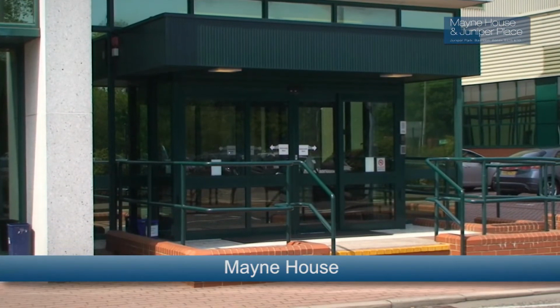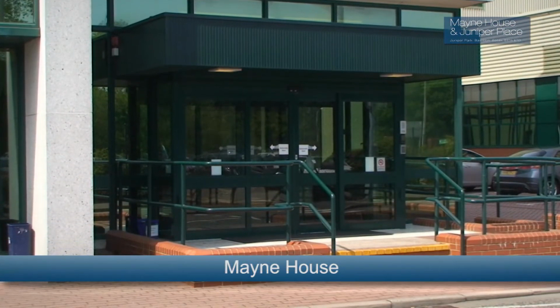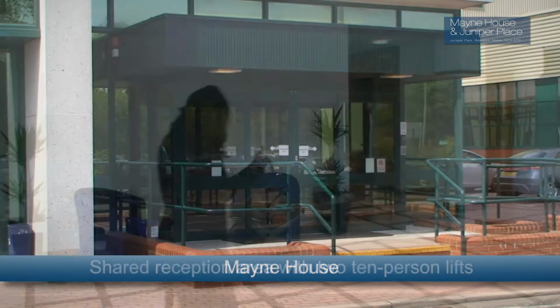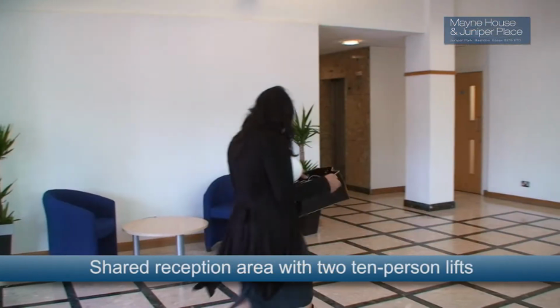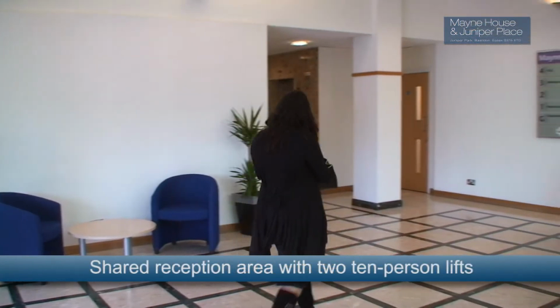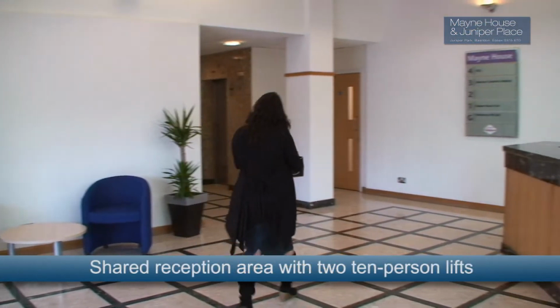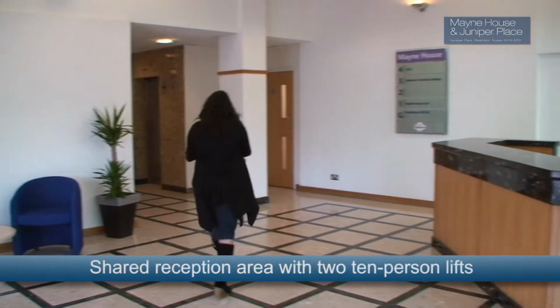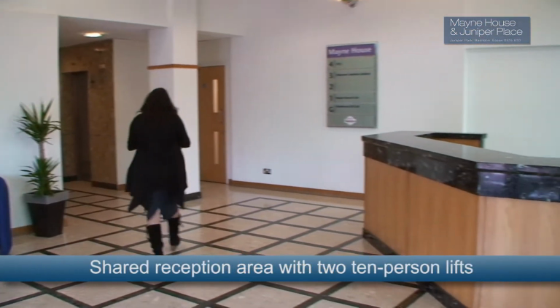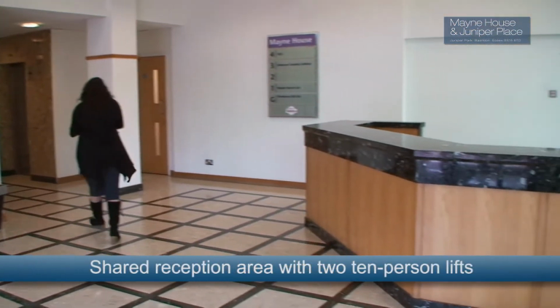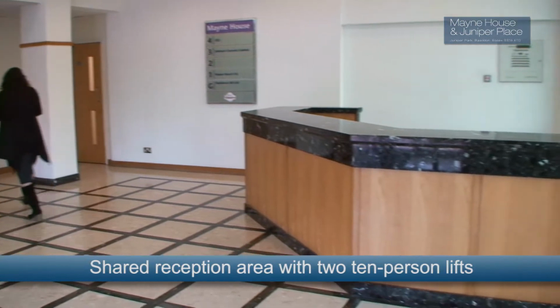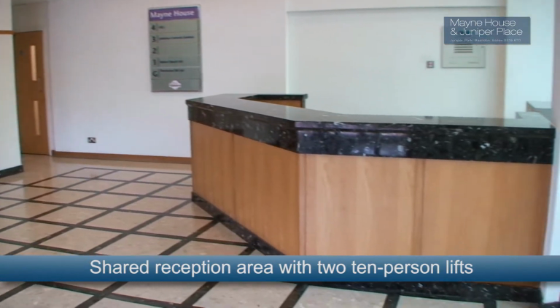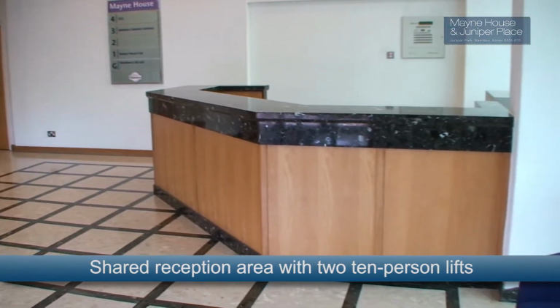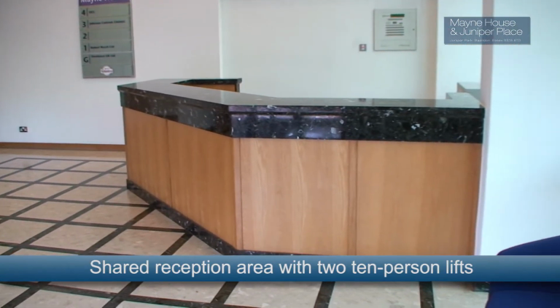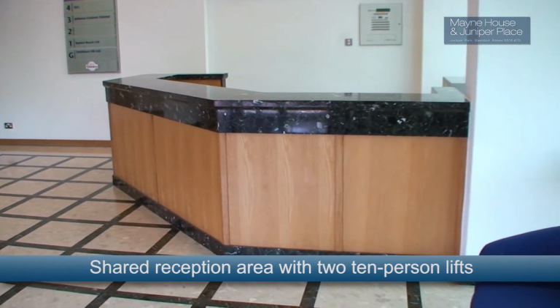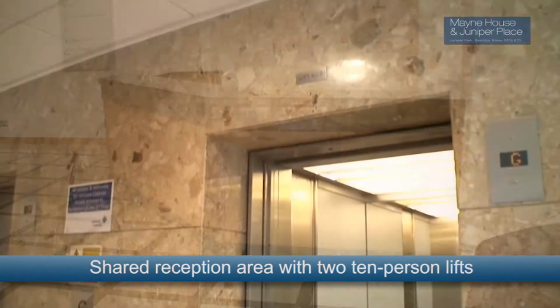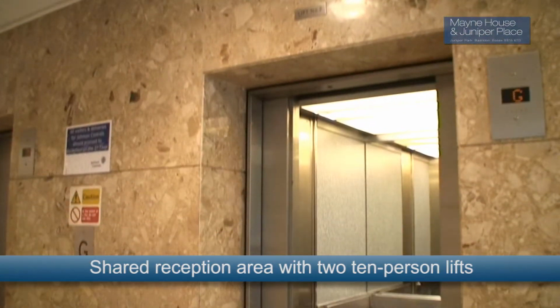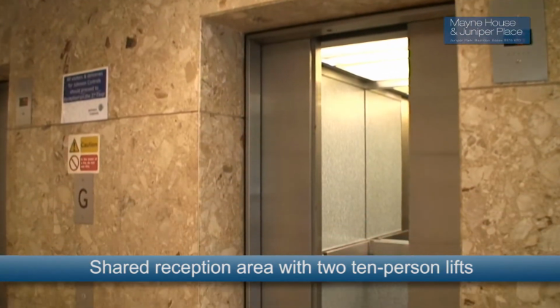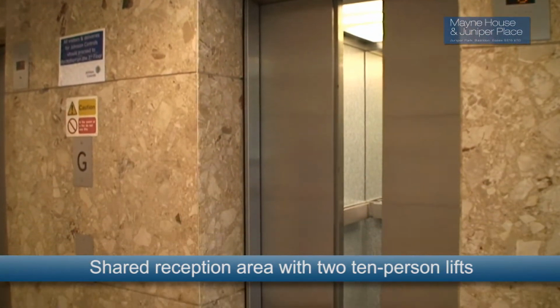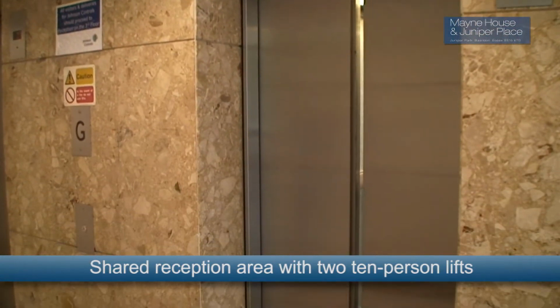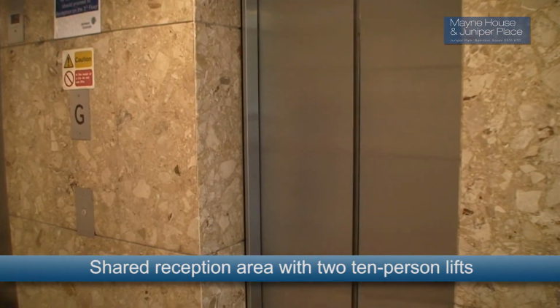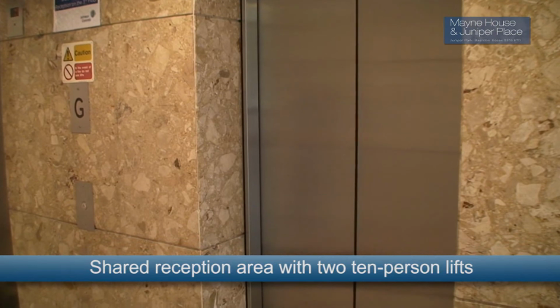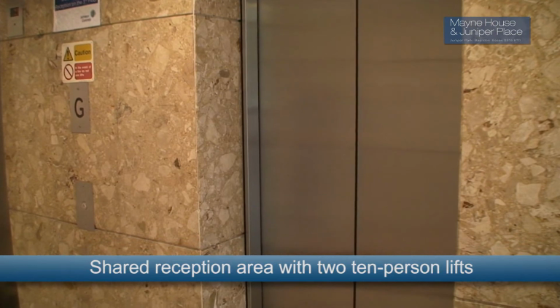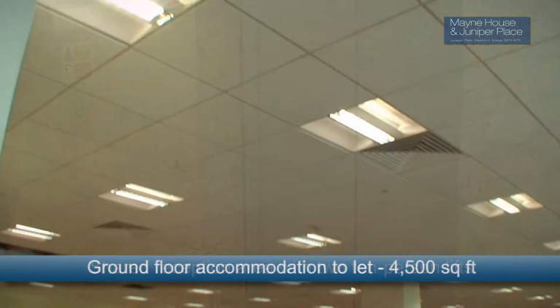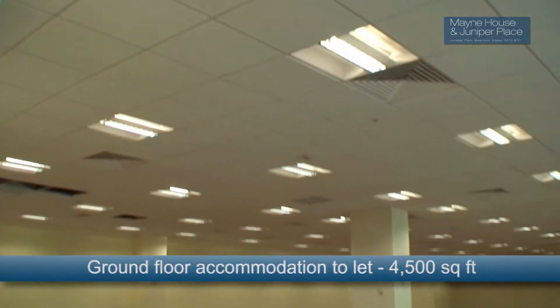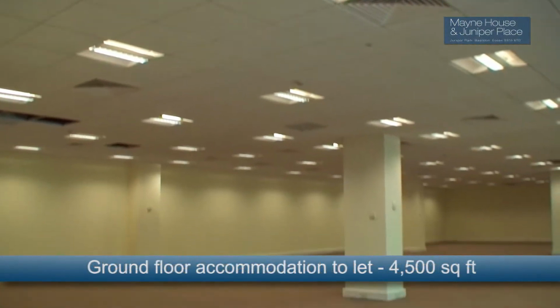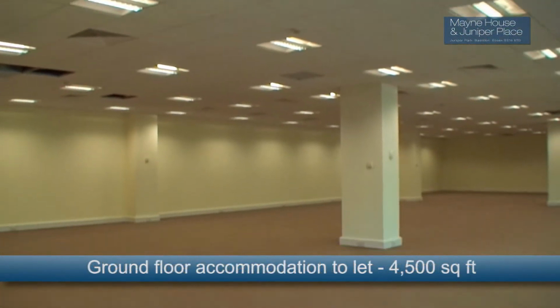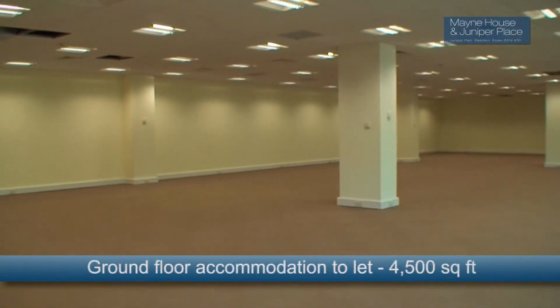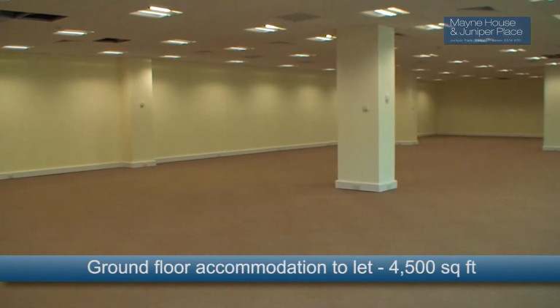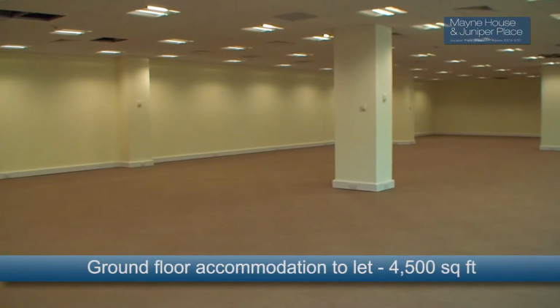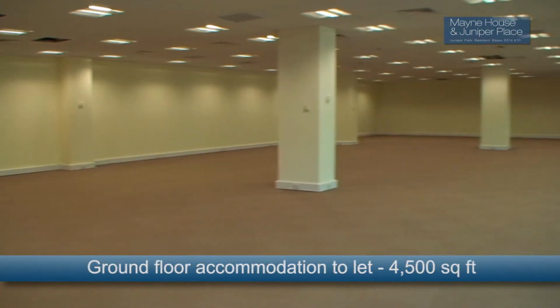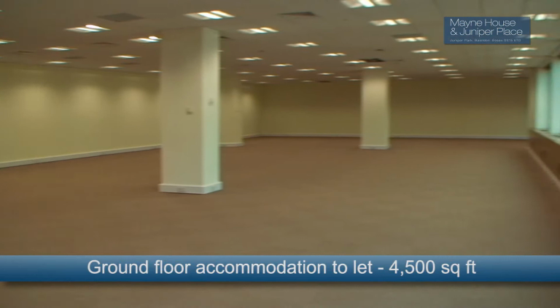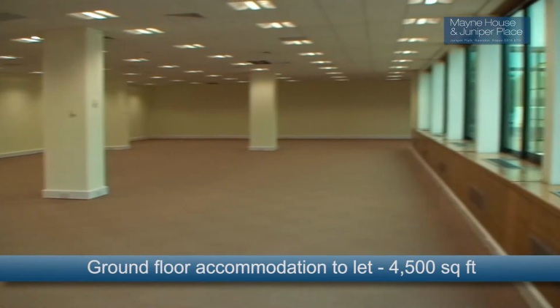Main House is entered via a shared reception area and there are two 10-person lifts servicing the building. Ground floor accommodation is available to let, offering 4,500 square feet.